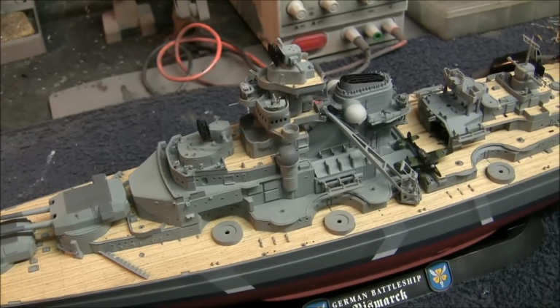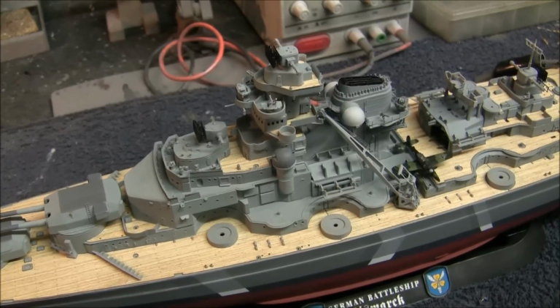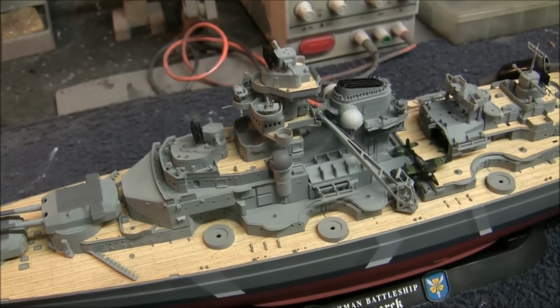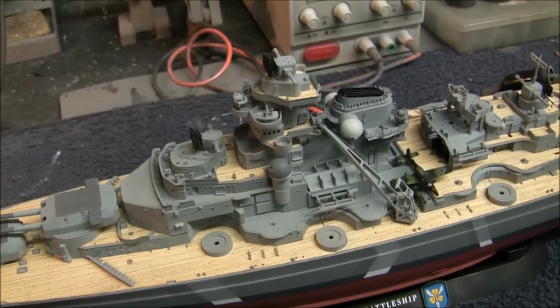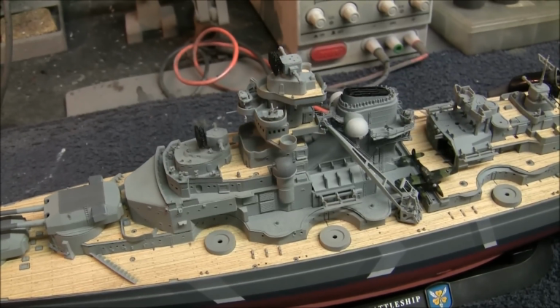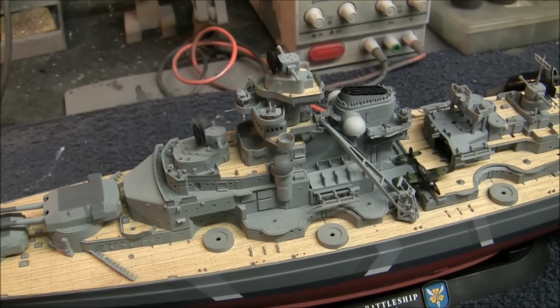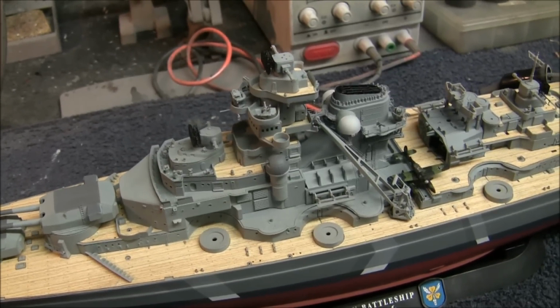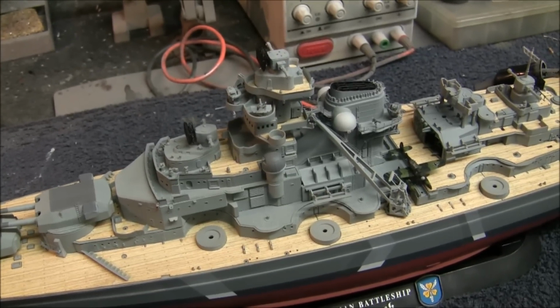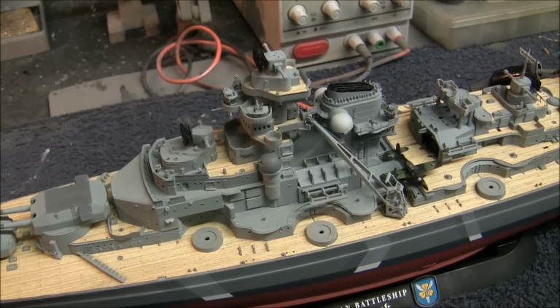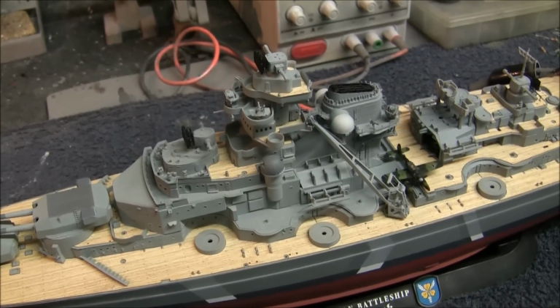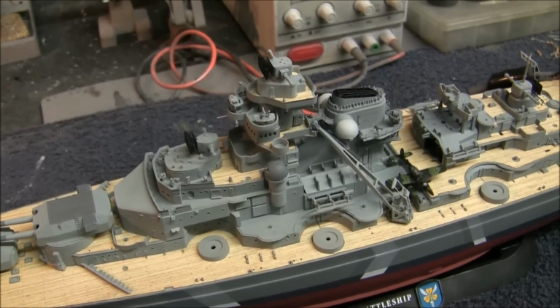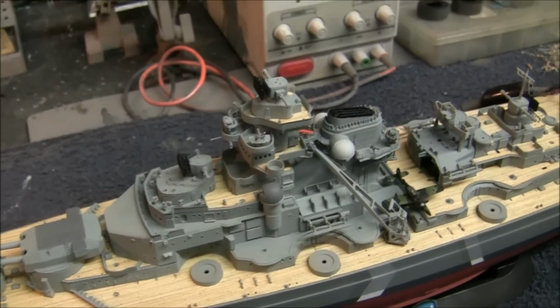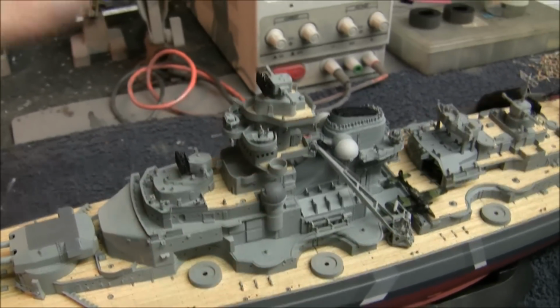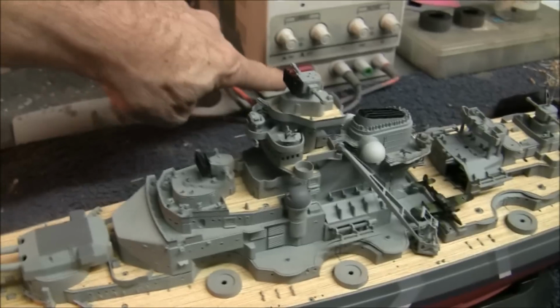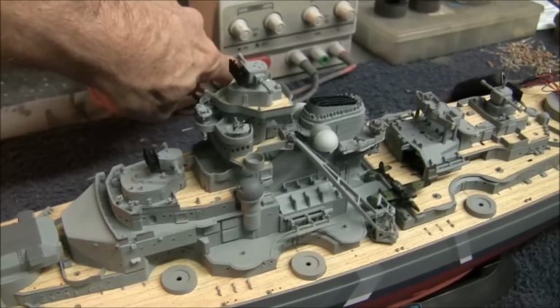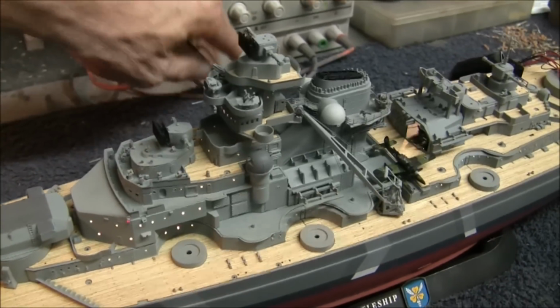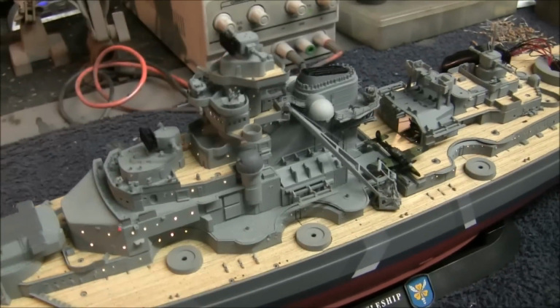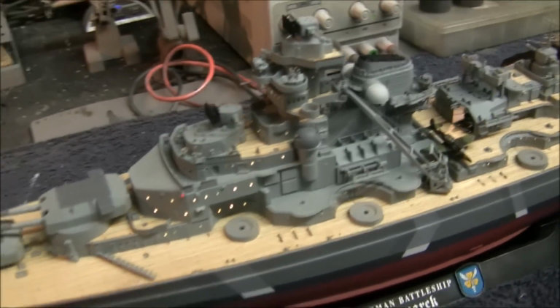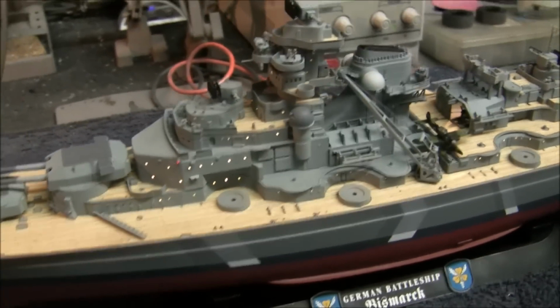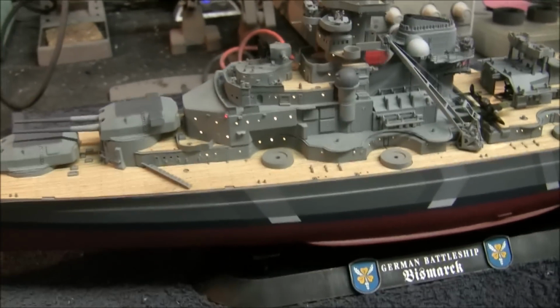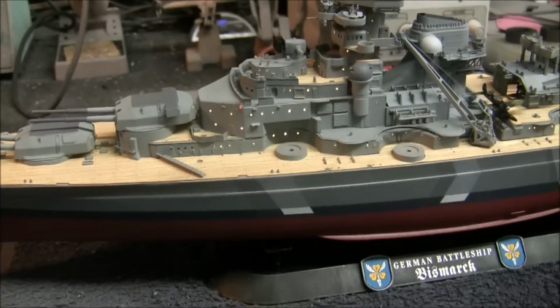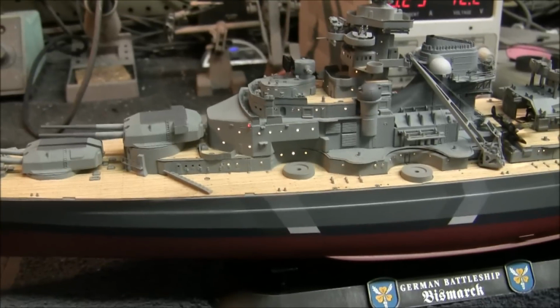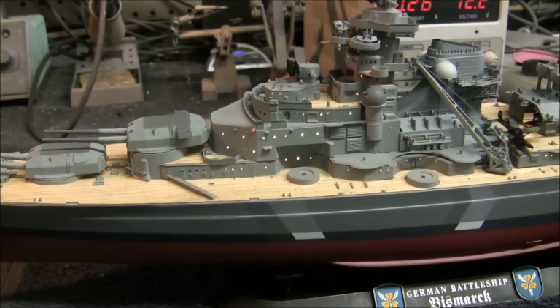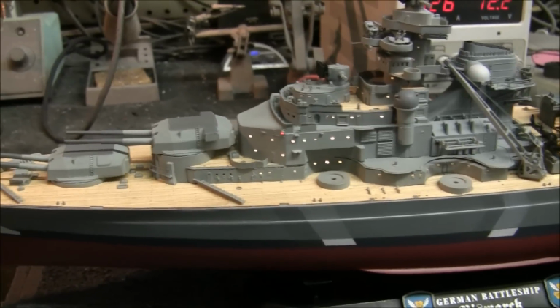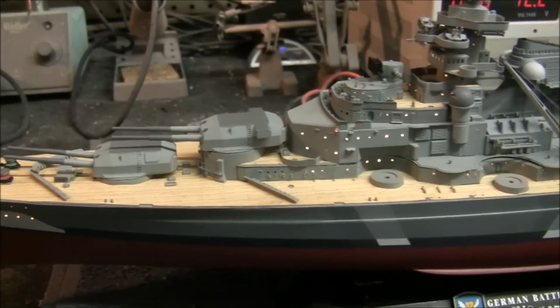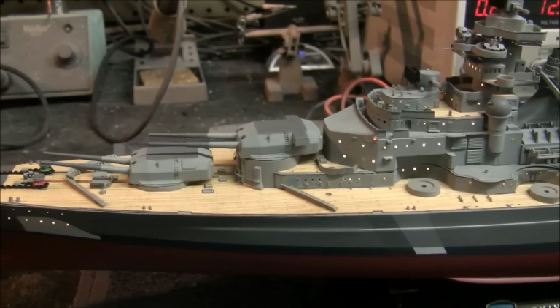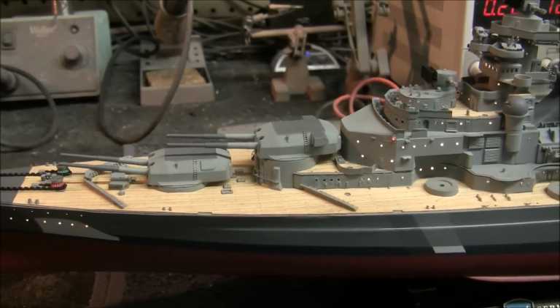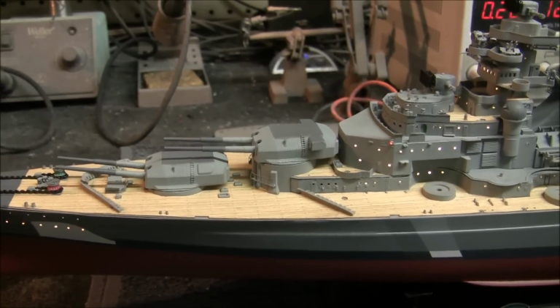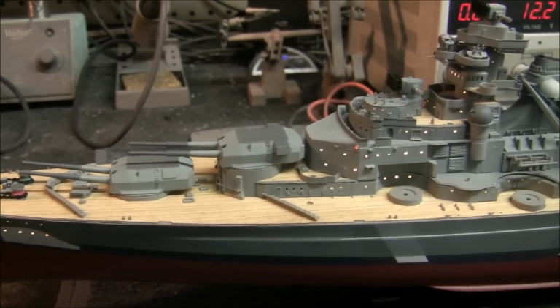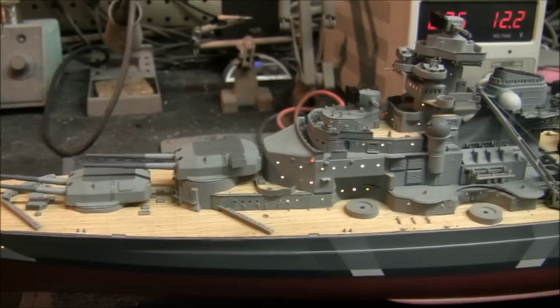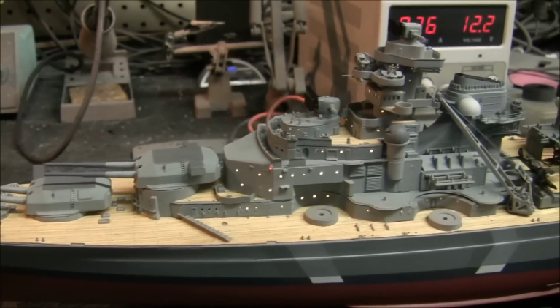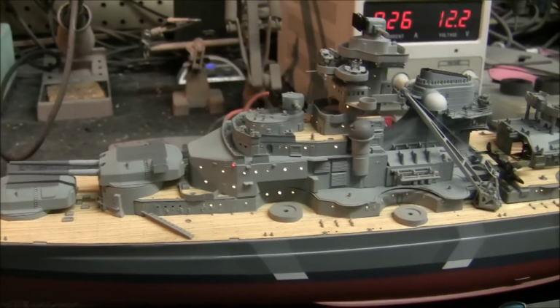Definitely going to use it on the Hood kit when we build that one. But now let me show you the main thing I've been working on here — this is the lighting that I decided to do on this. That was kind of one of the main features I wanted to build into the model.